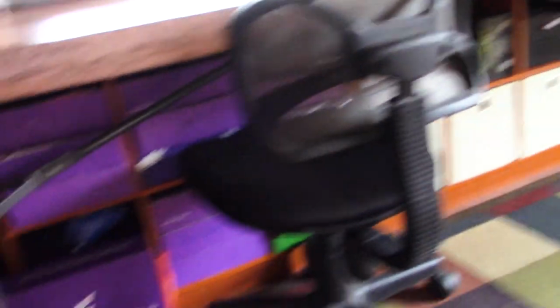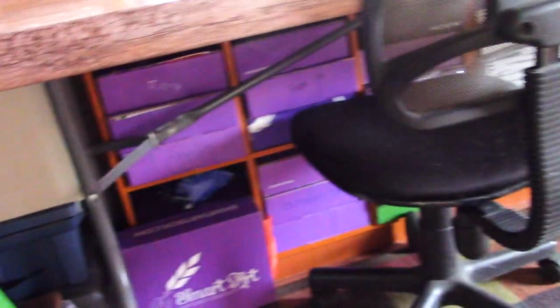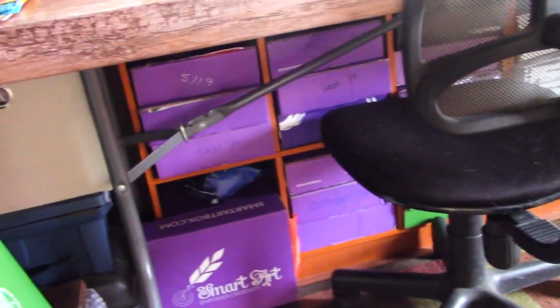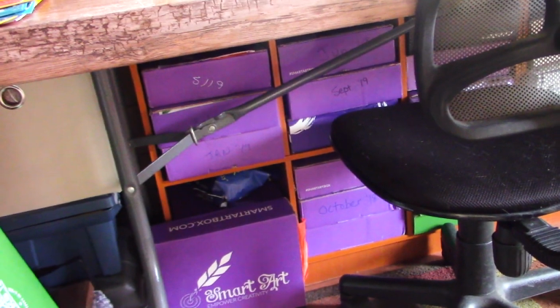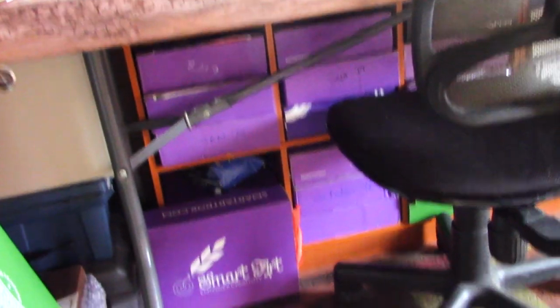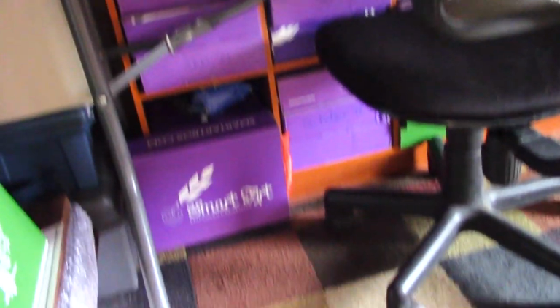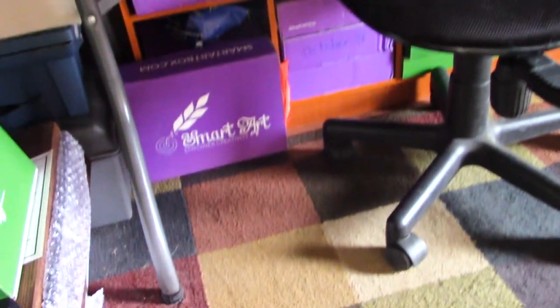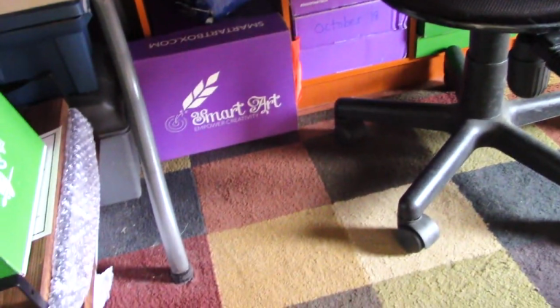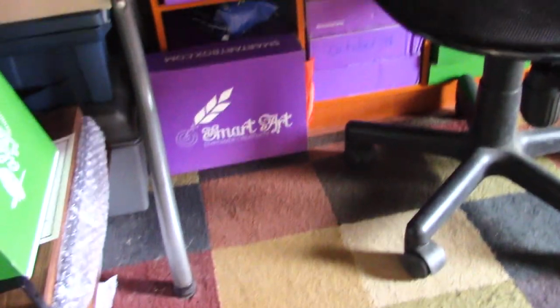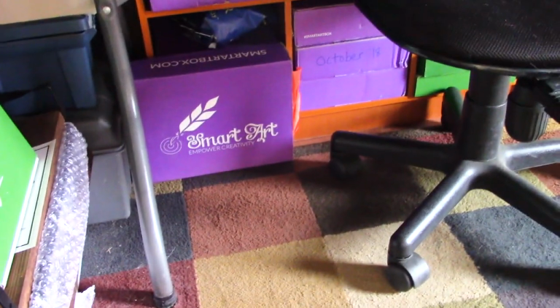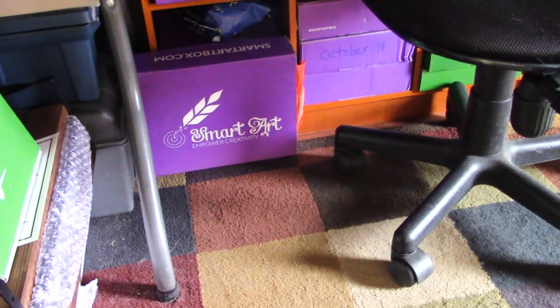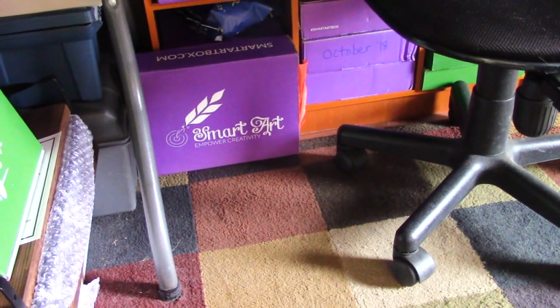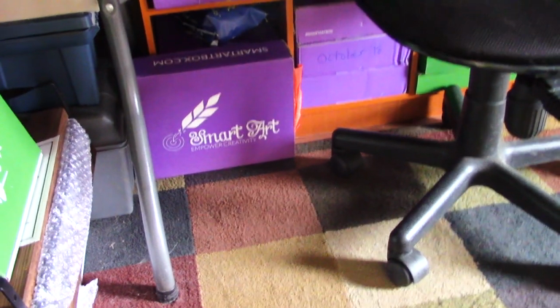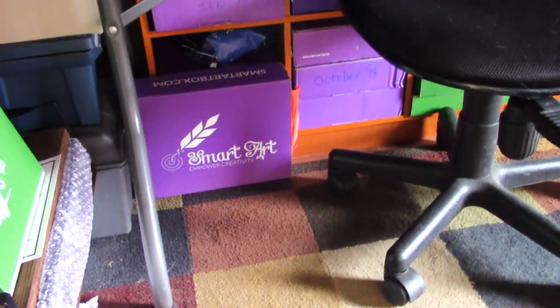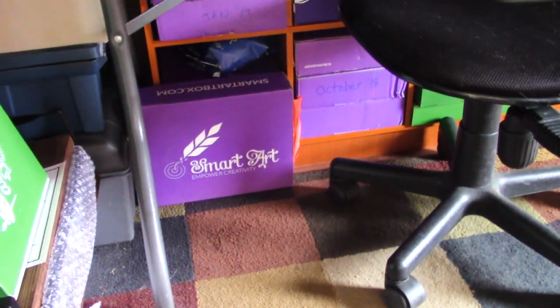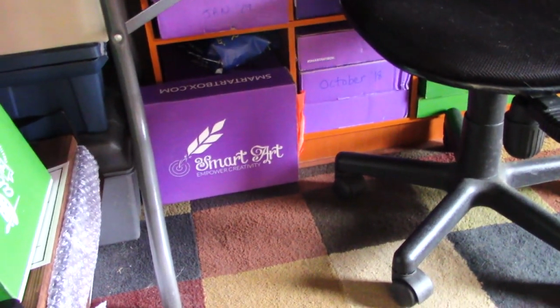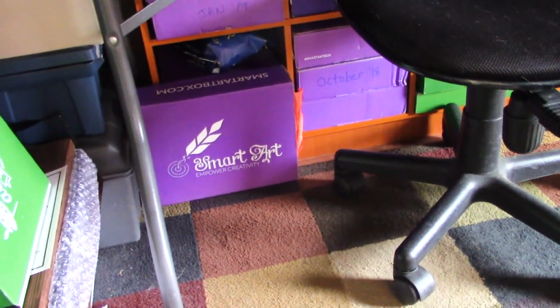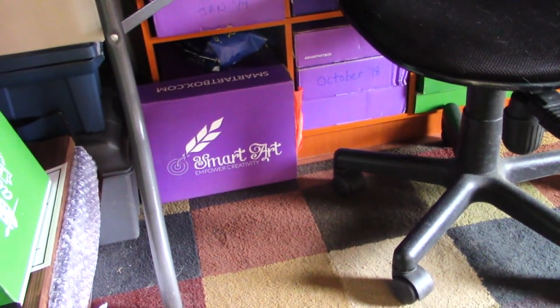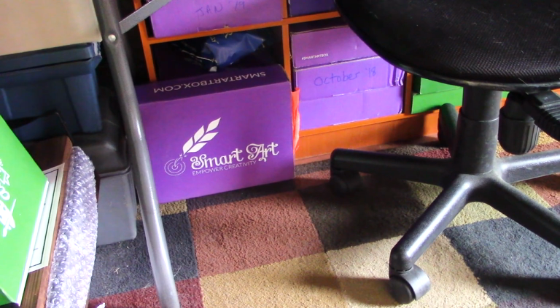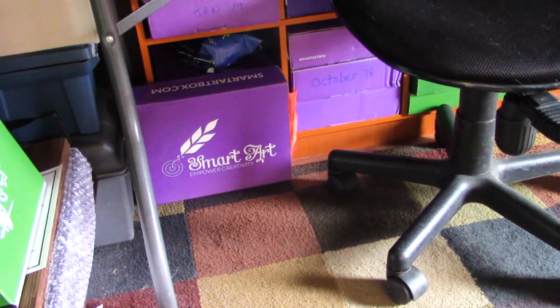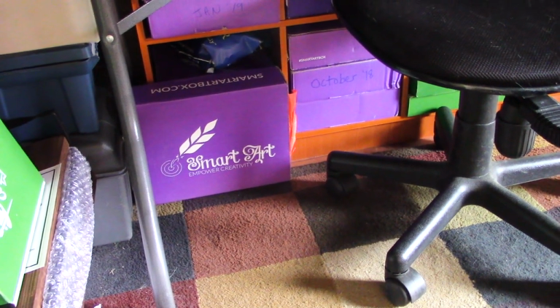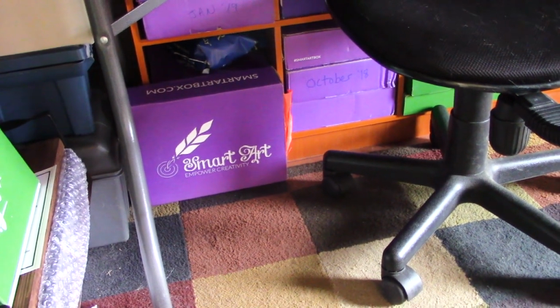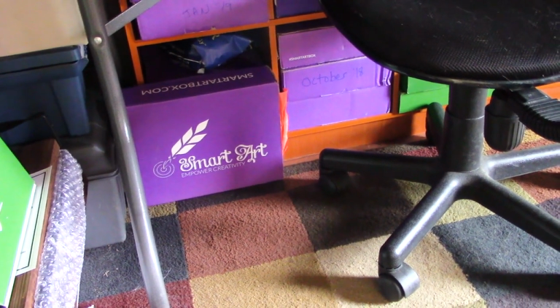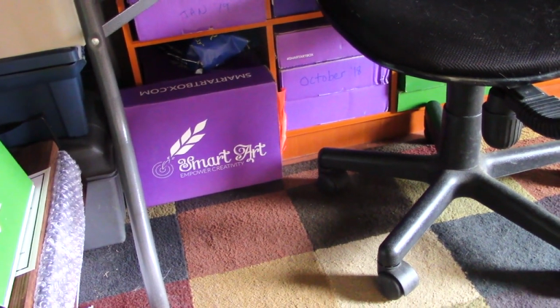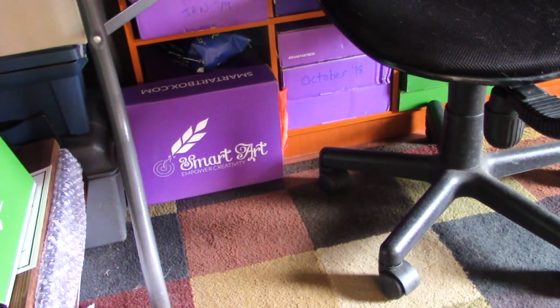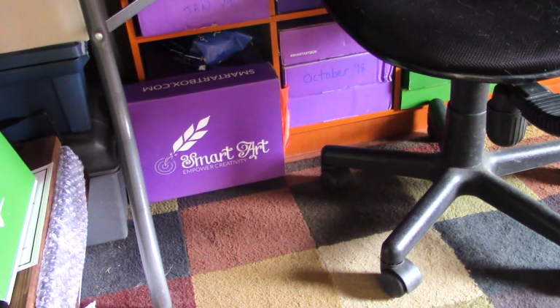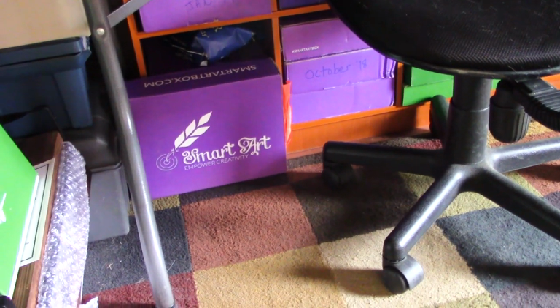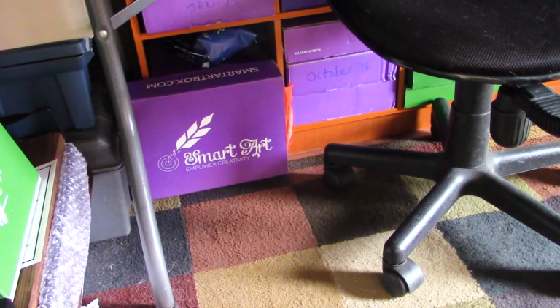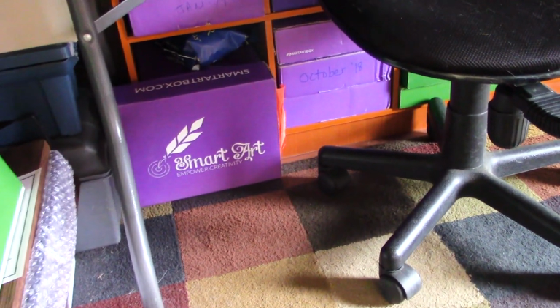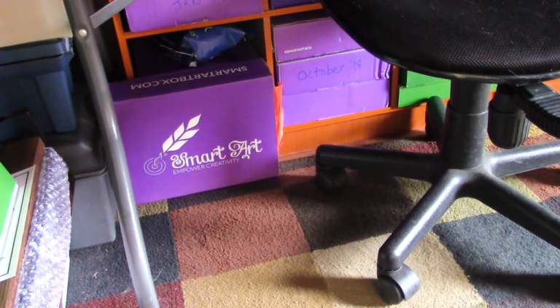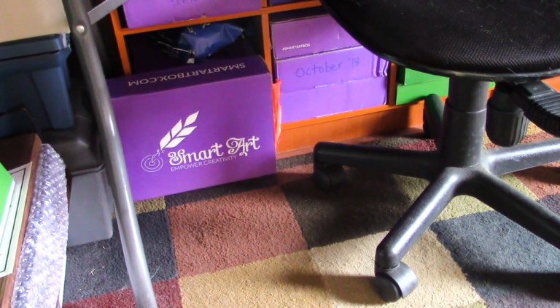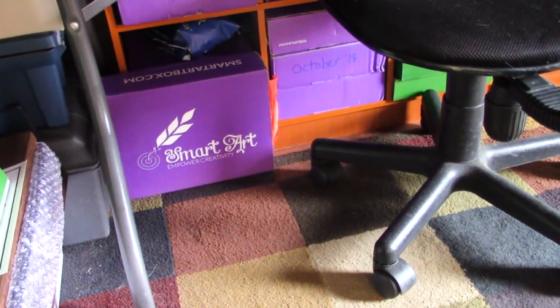Here's underneath the desk now — it's really nicely organized and just makes me feel better. I have this box out because I had to use some odorless mineral spirits out of it, so it's open and I wanted to keep it upright.